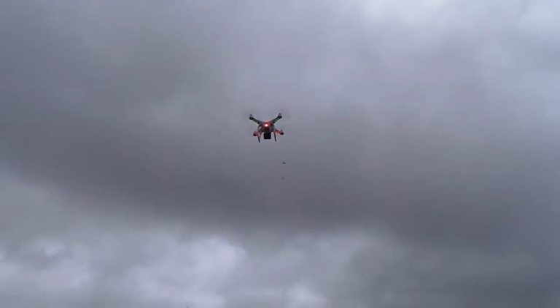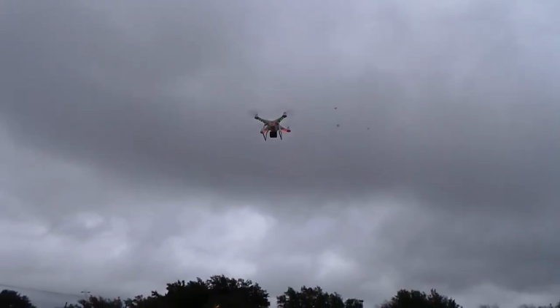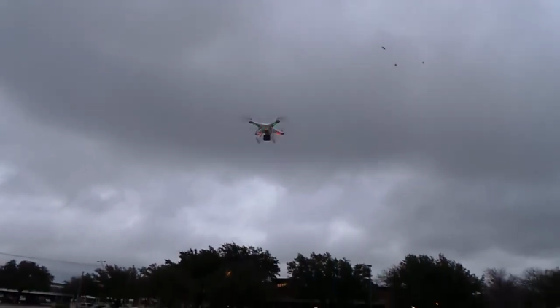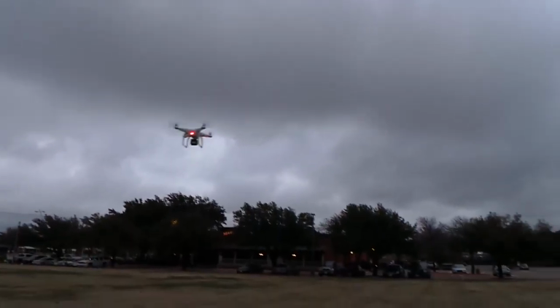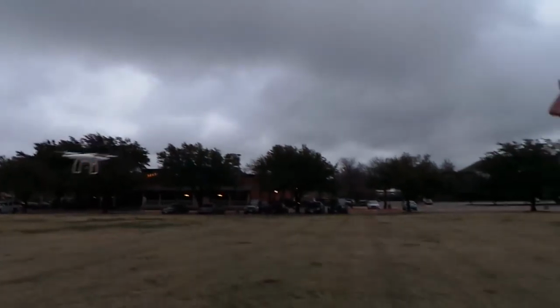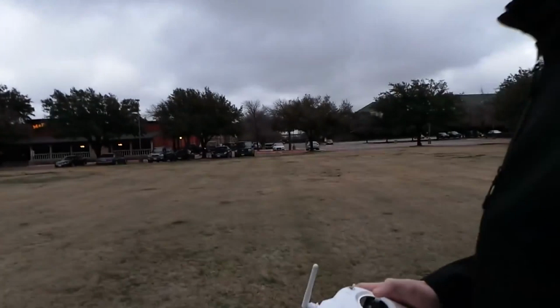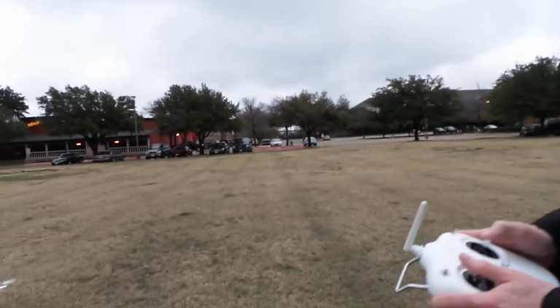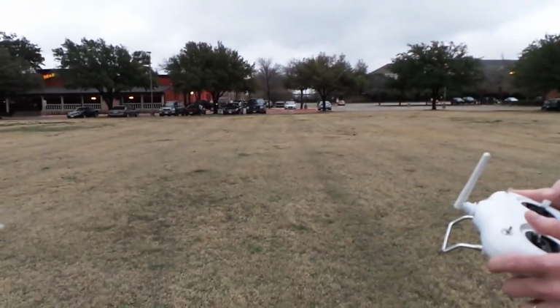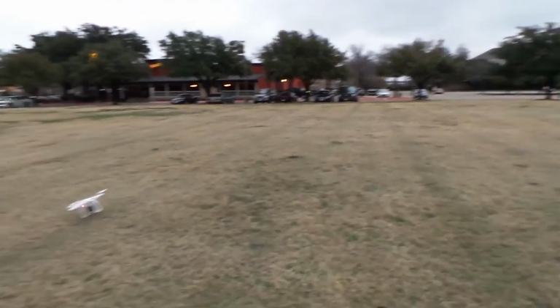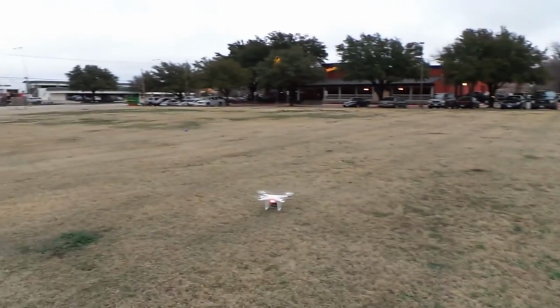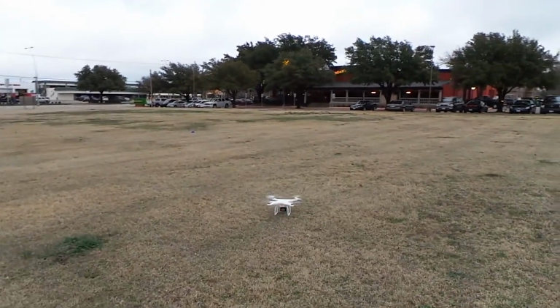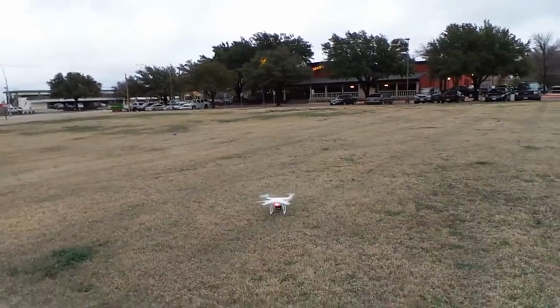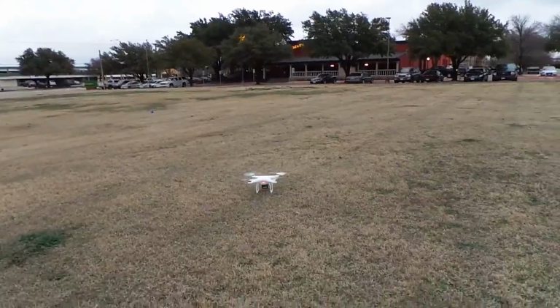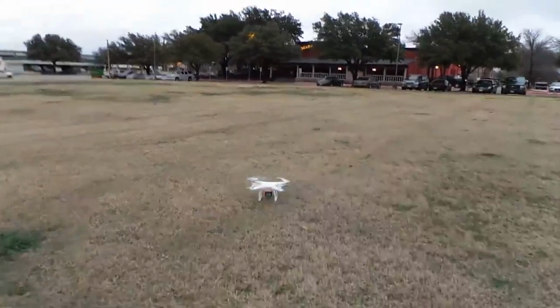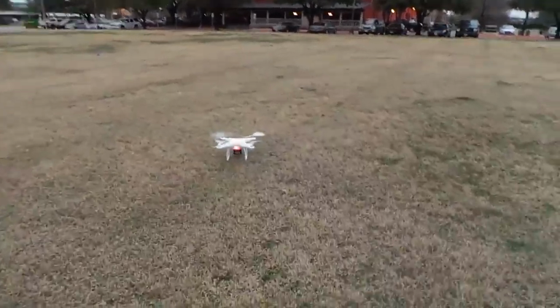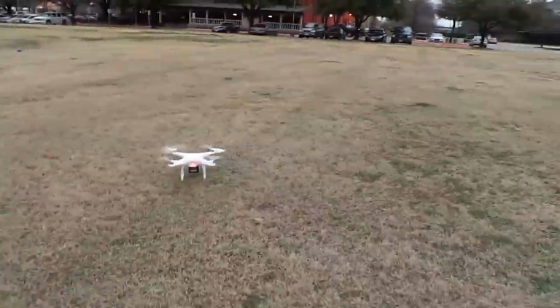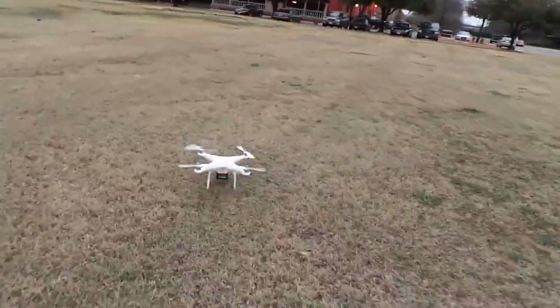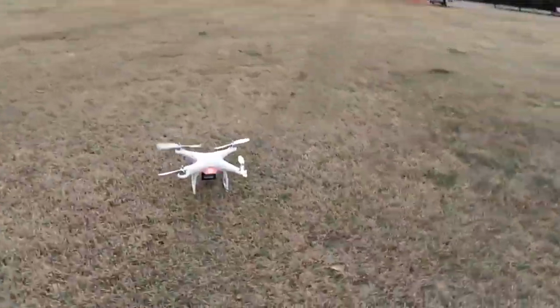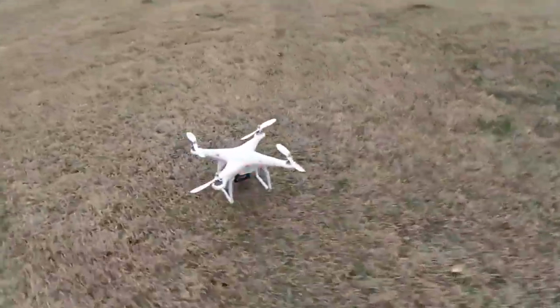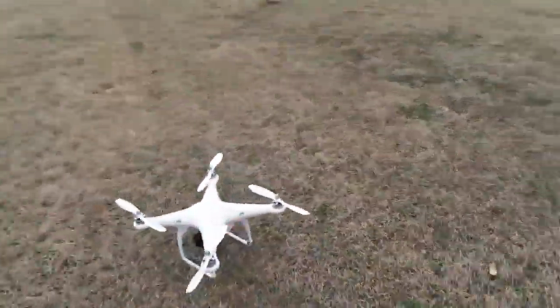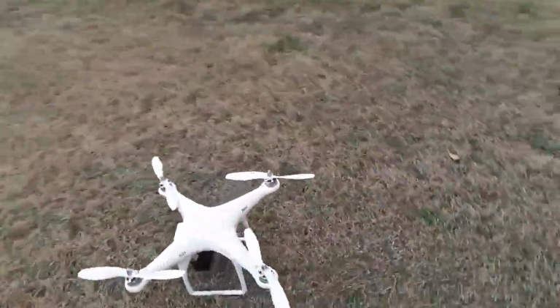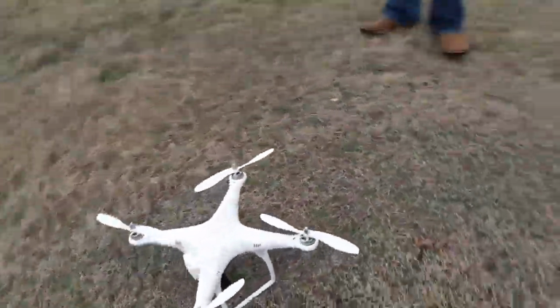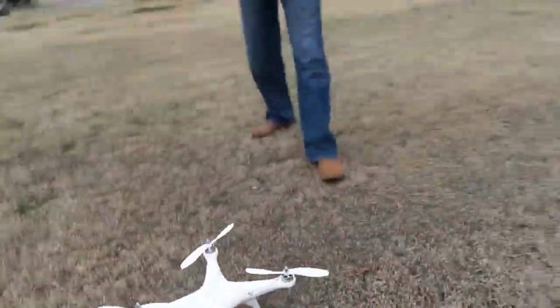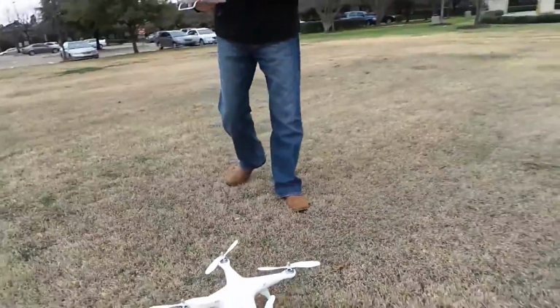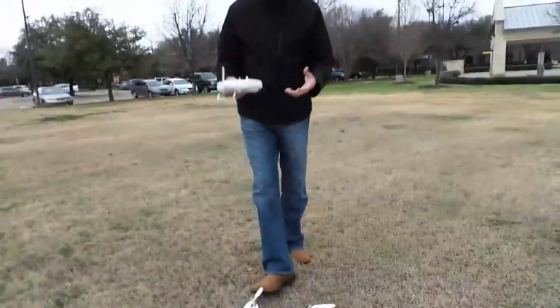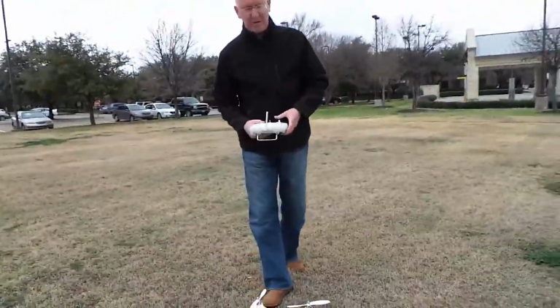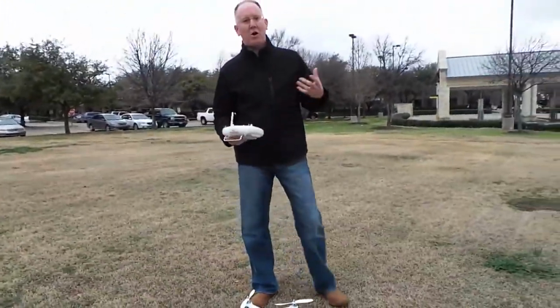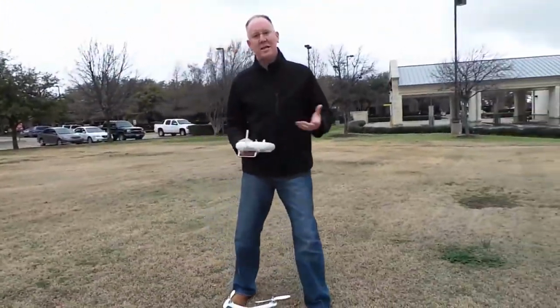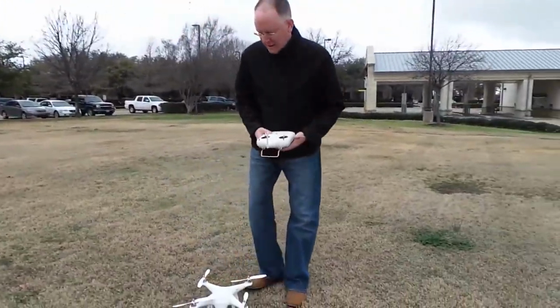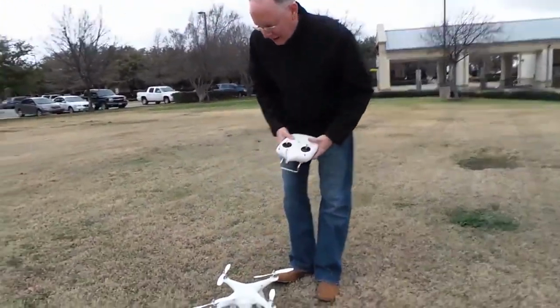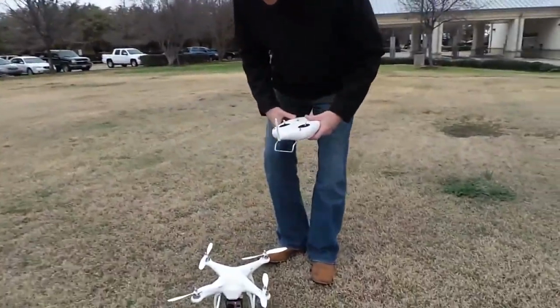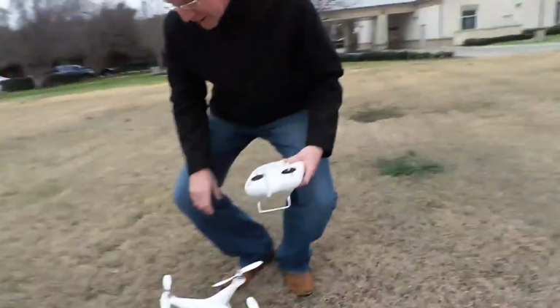As you can see, it's actually pretty darn stable. And relatively easy to control for someone who's got RC flight experience.